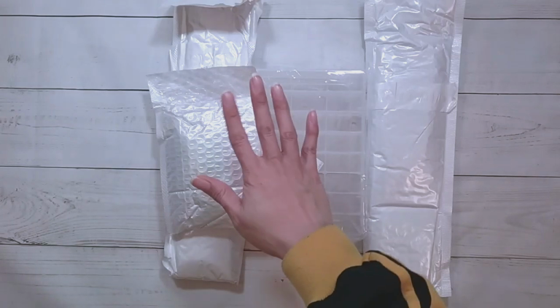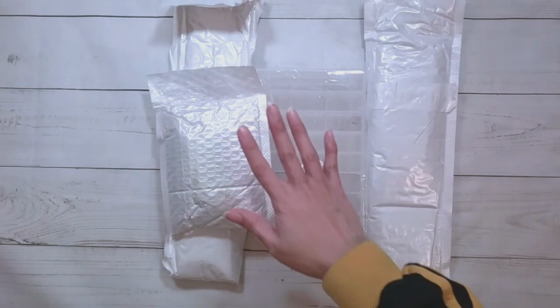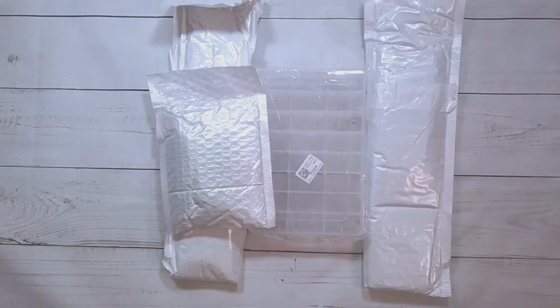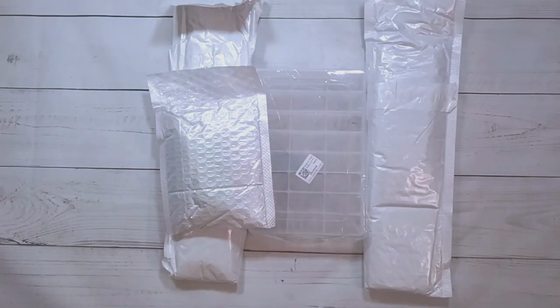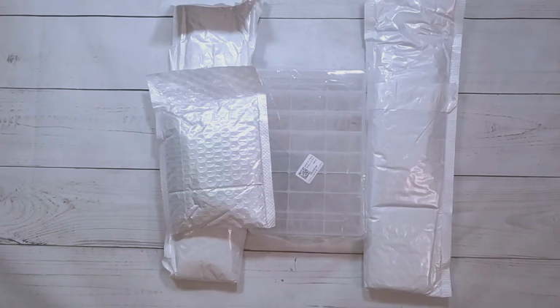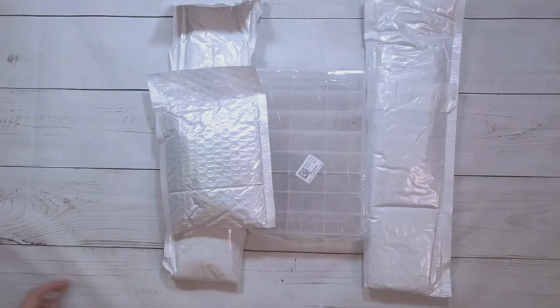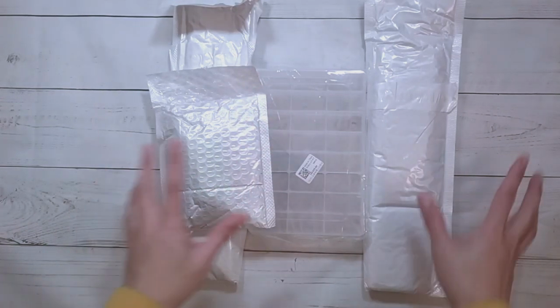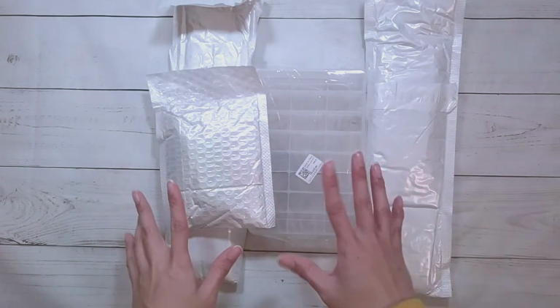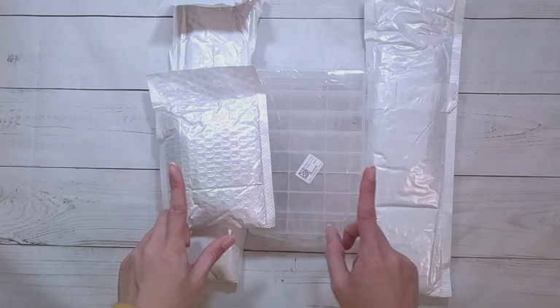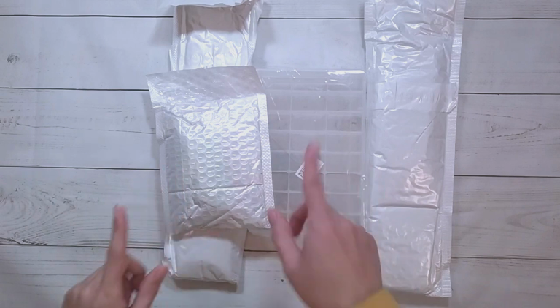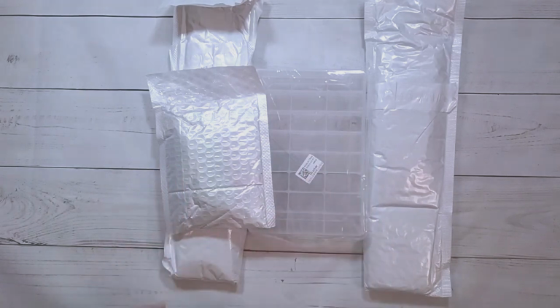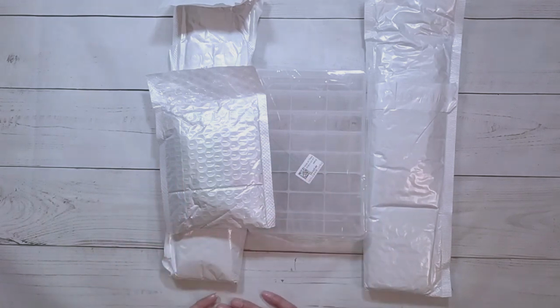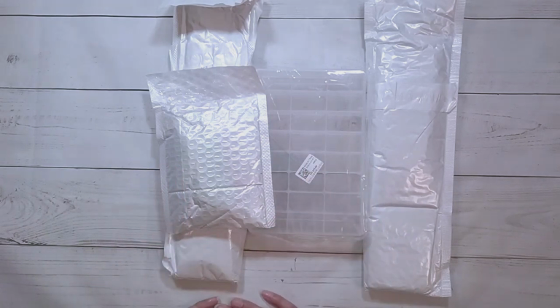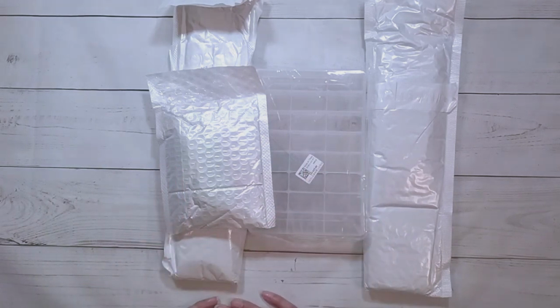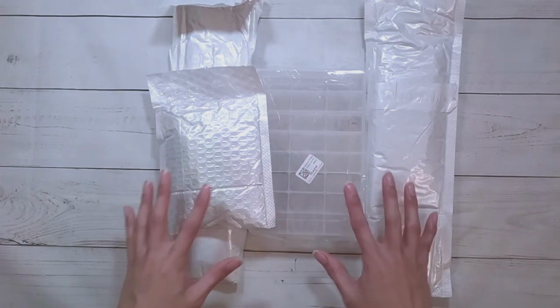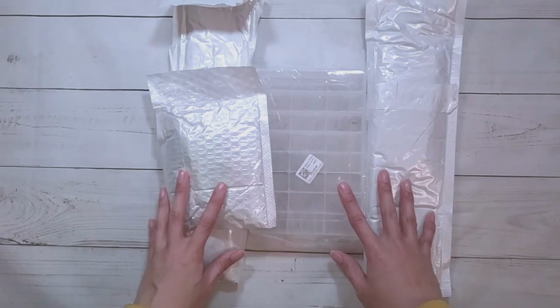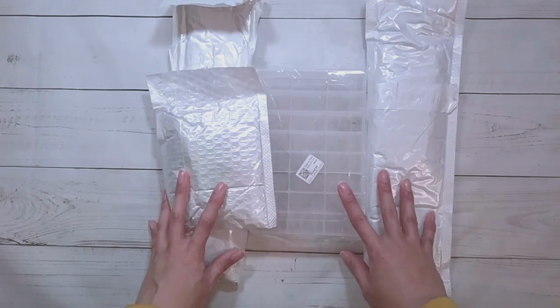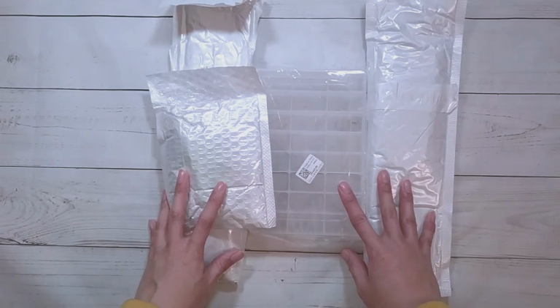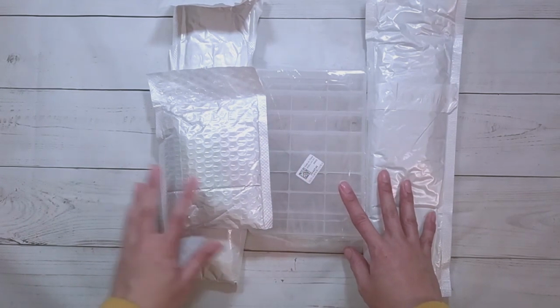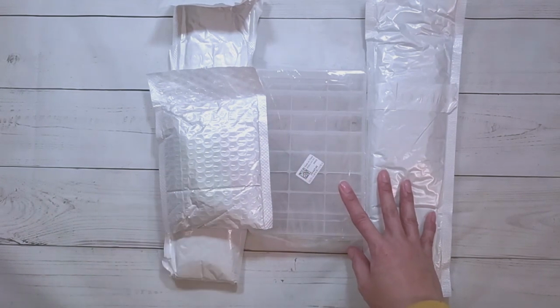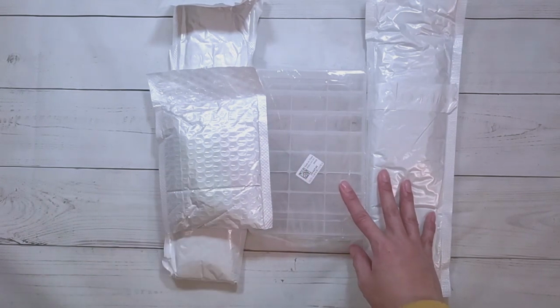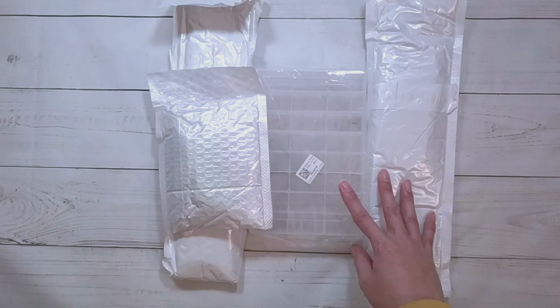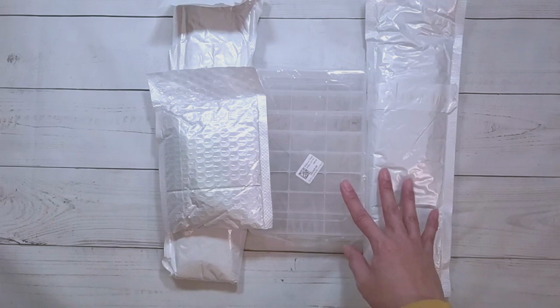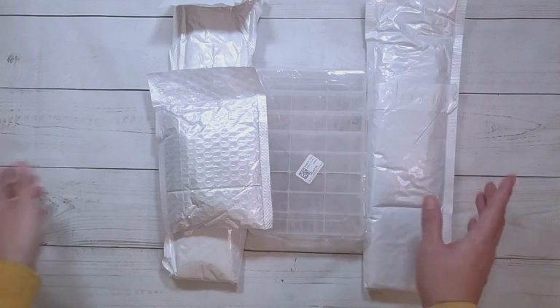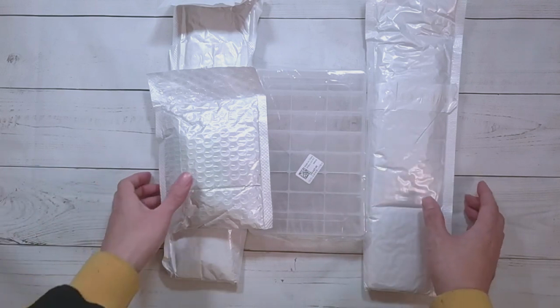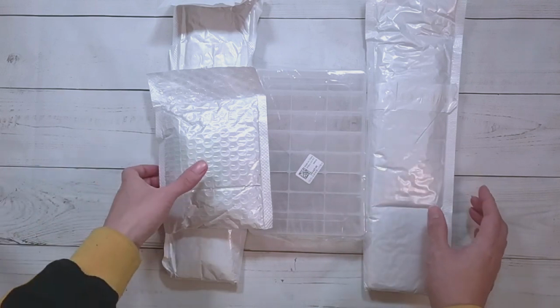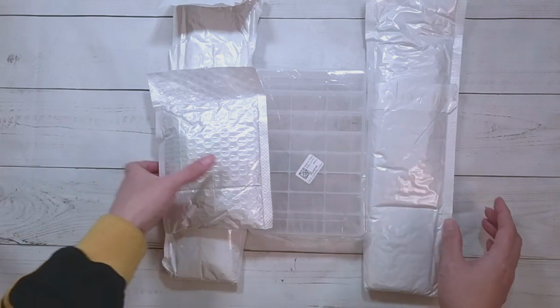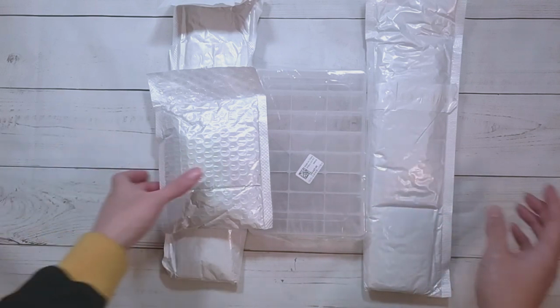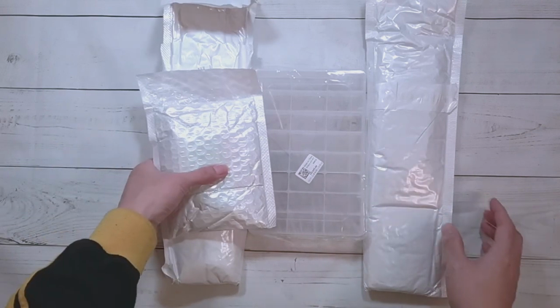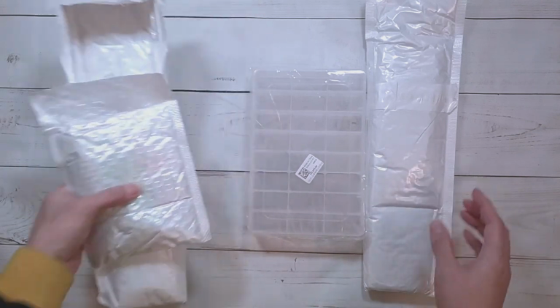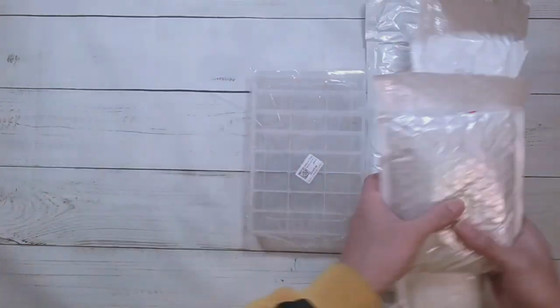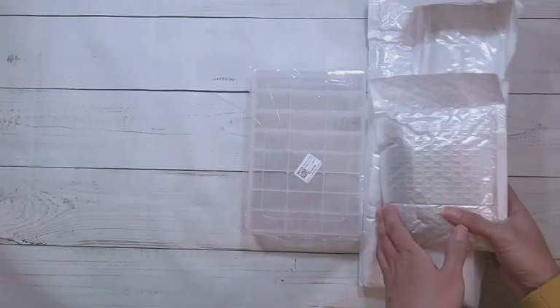Hello, welcome to another video. Today we're going to be doing an unboxing. This unboxing is from DIY Digital Art — they did send me these items for review, so thank you to DIY Digital Art. Let's do this.